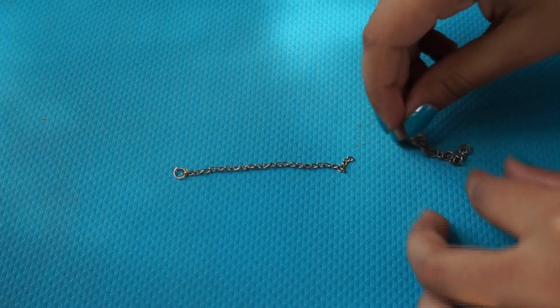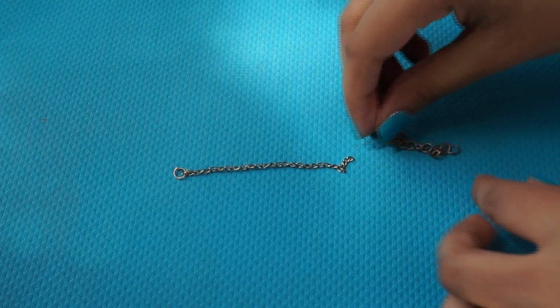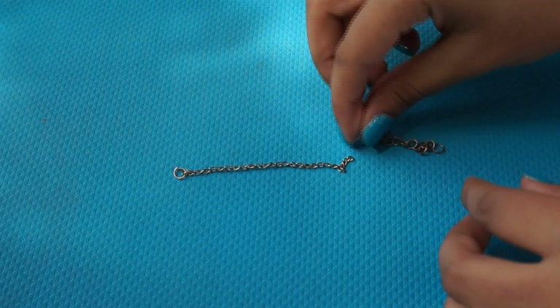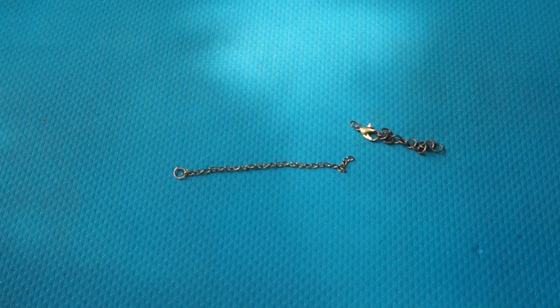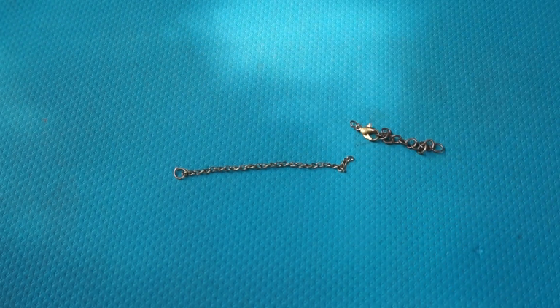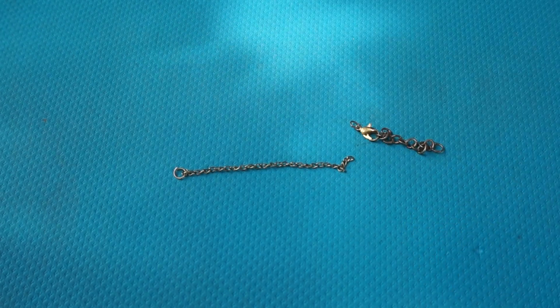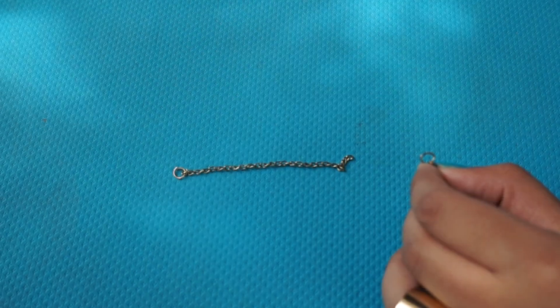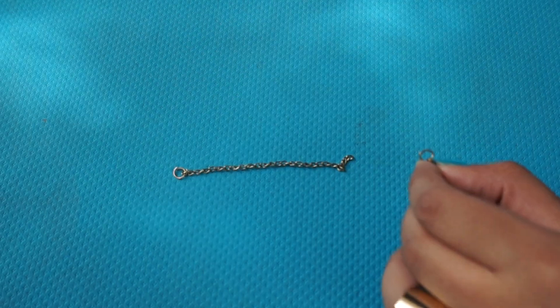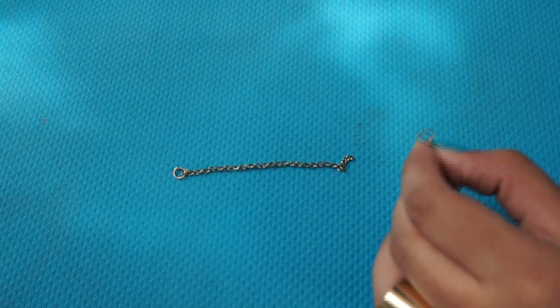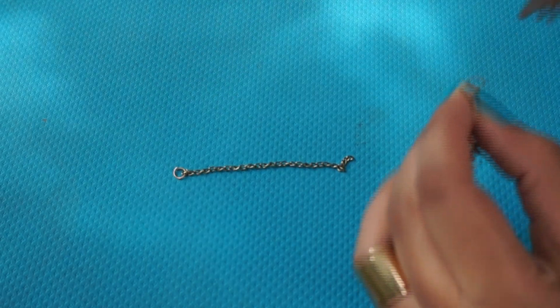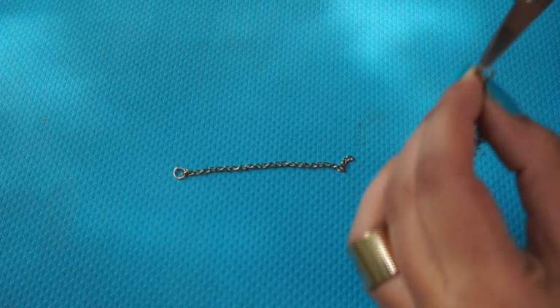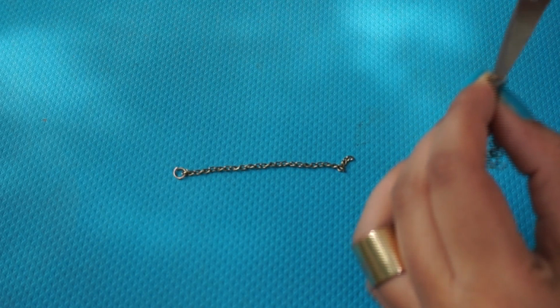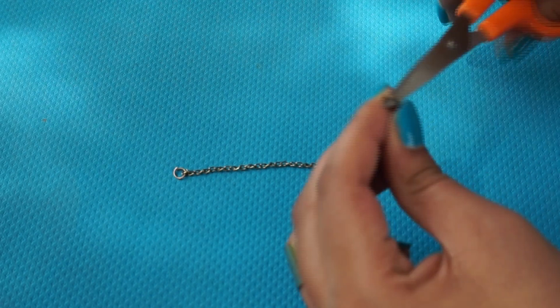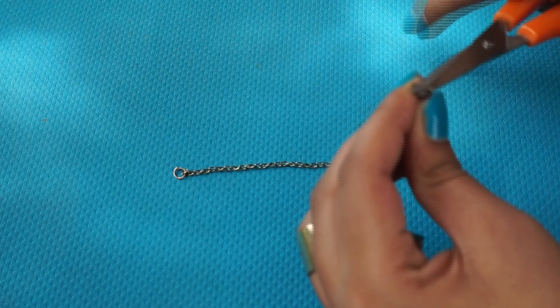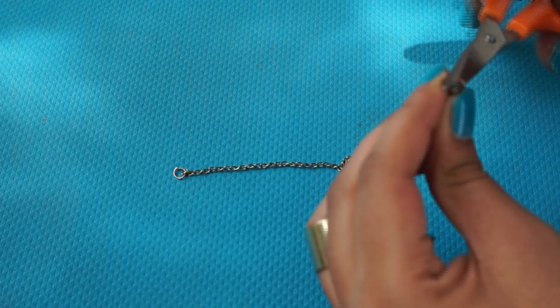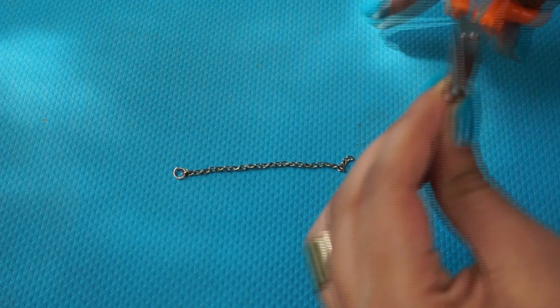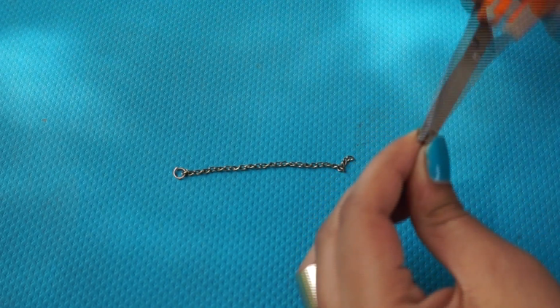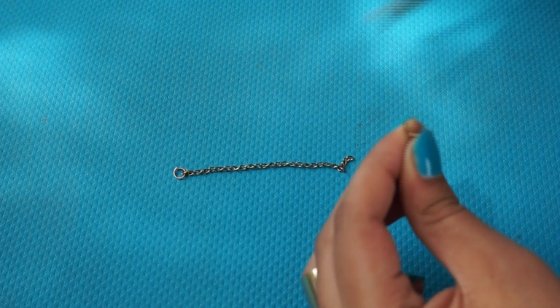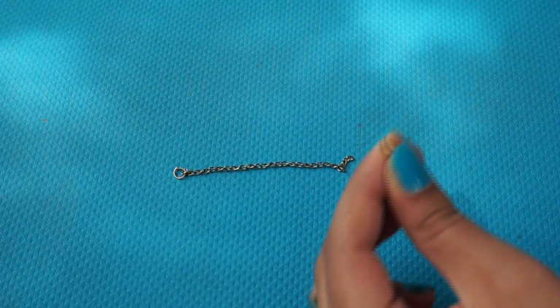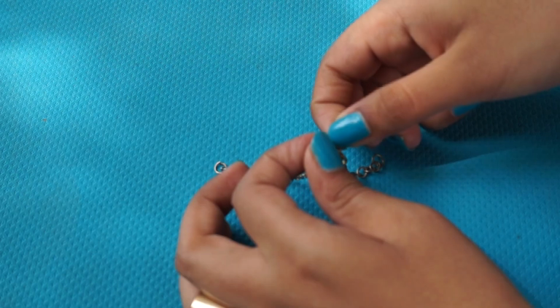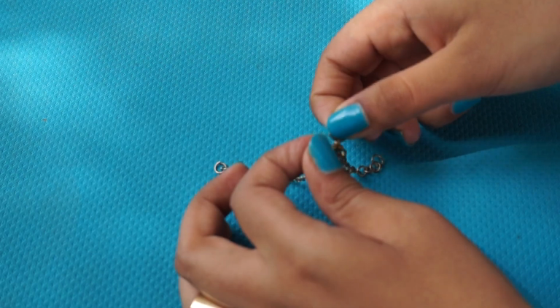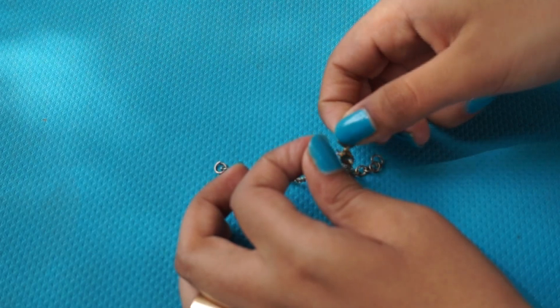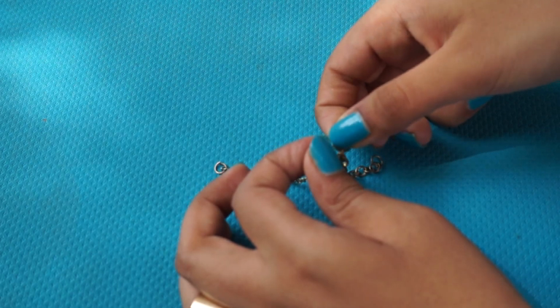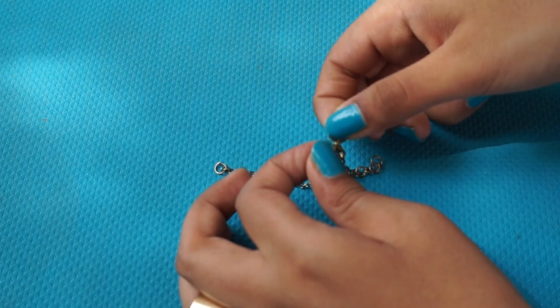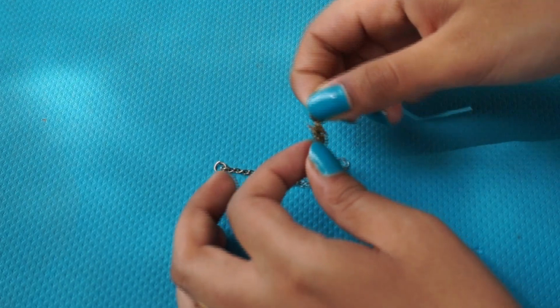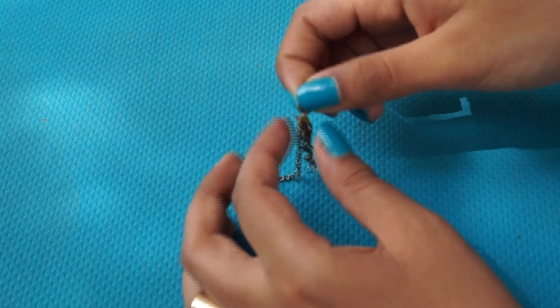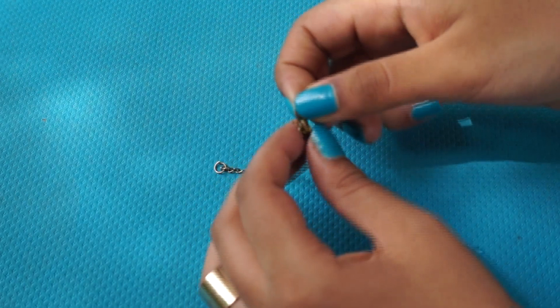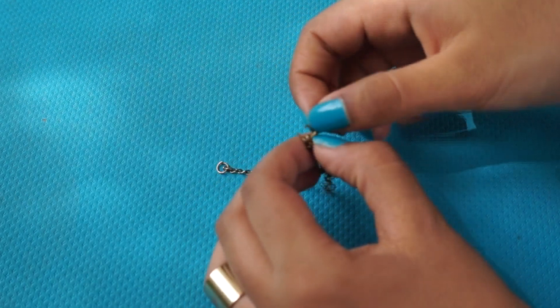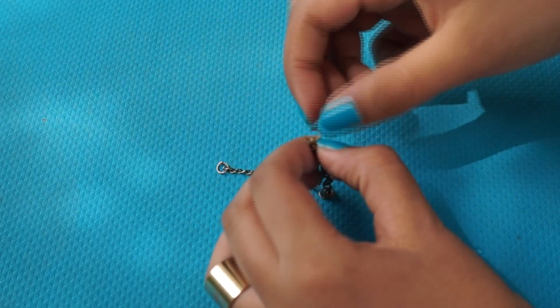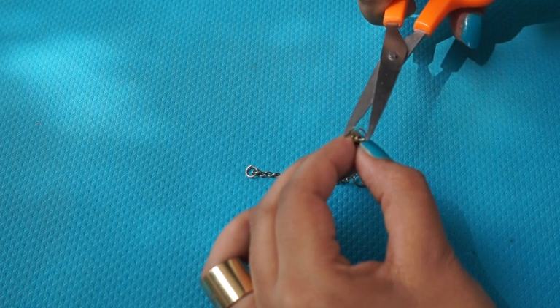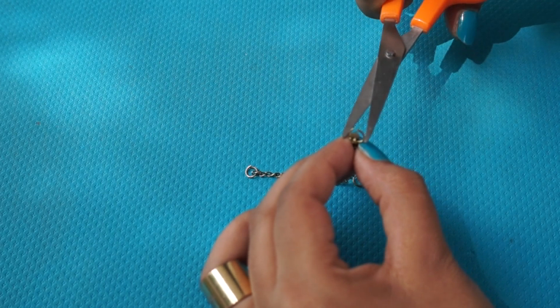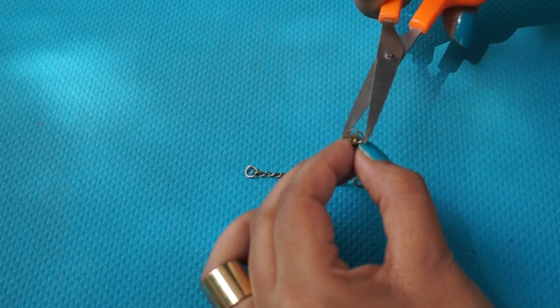Now we're going to start with the gold chain and the bracelet clasp. We need to attach these two things together, so open up the jump ring, put it through the chain, and tighten it up using scissors.